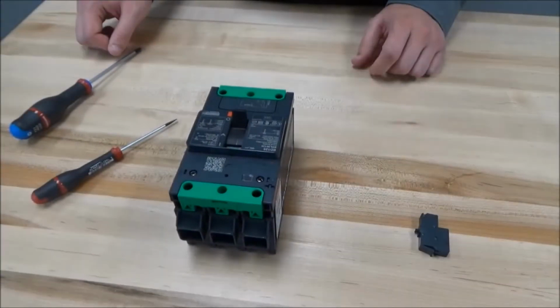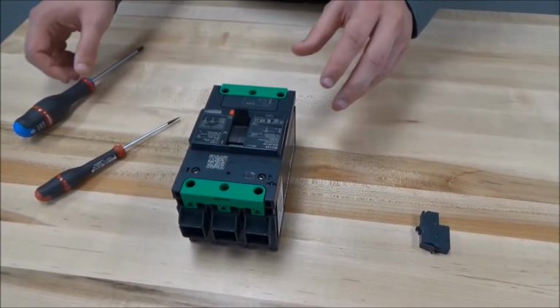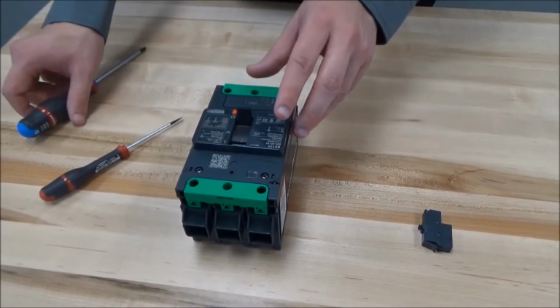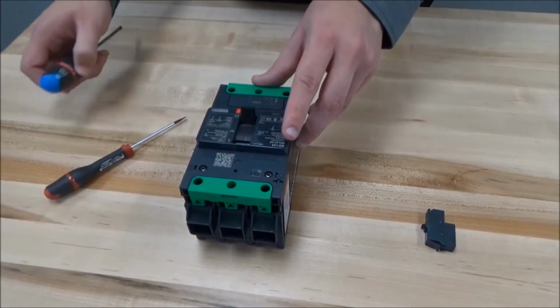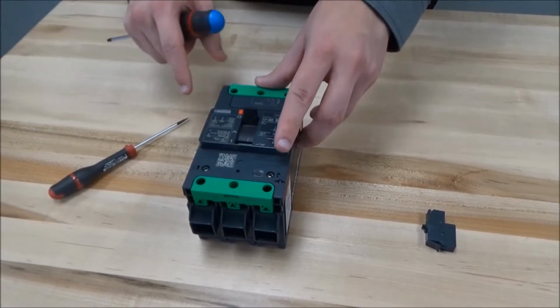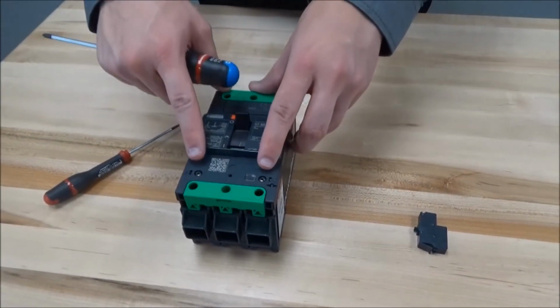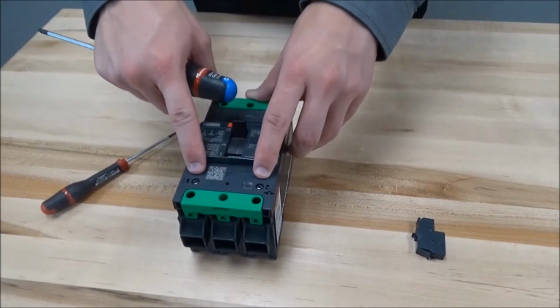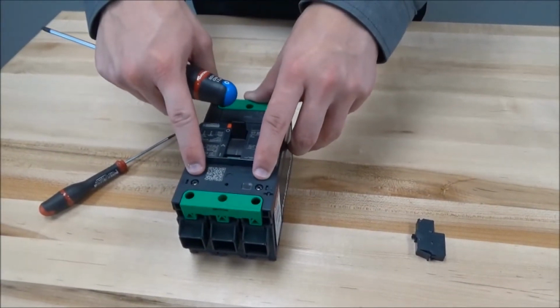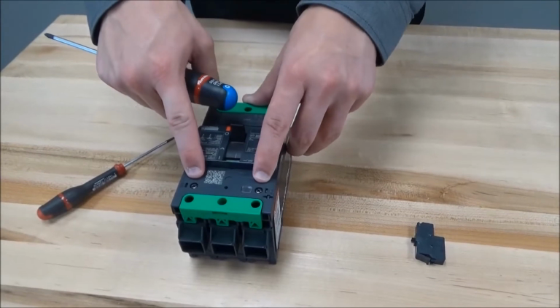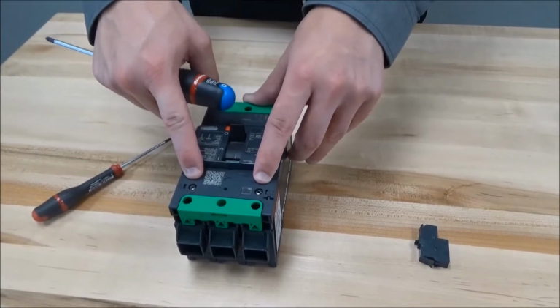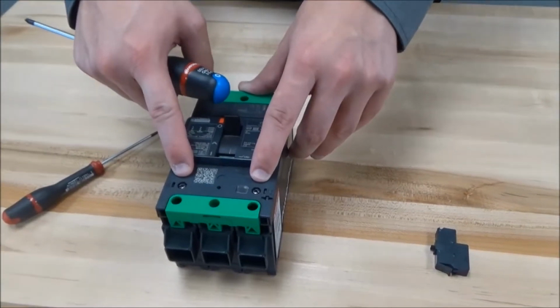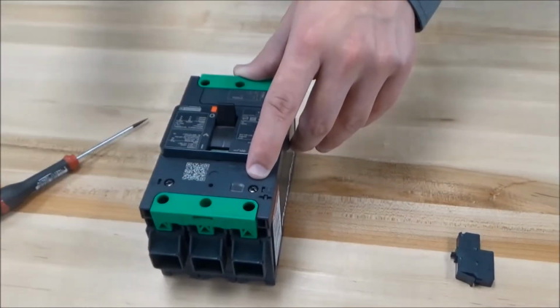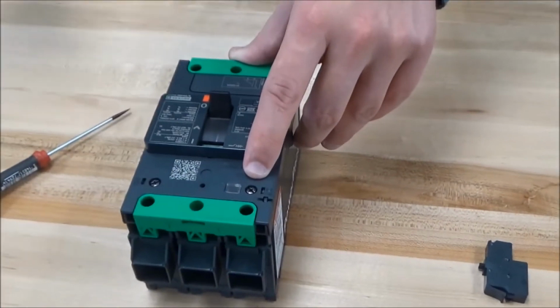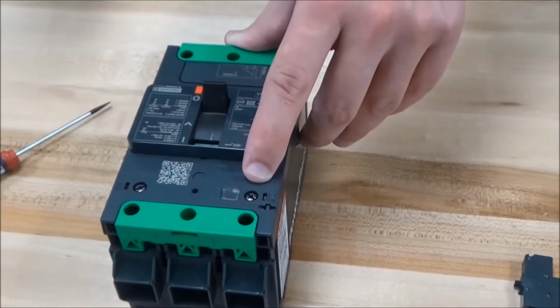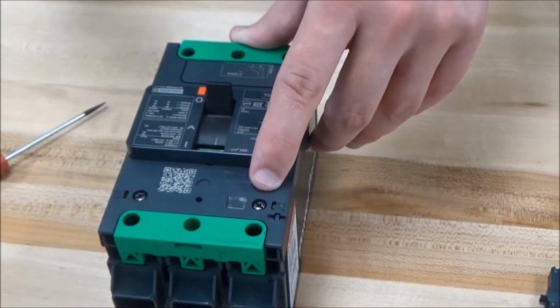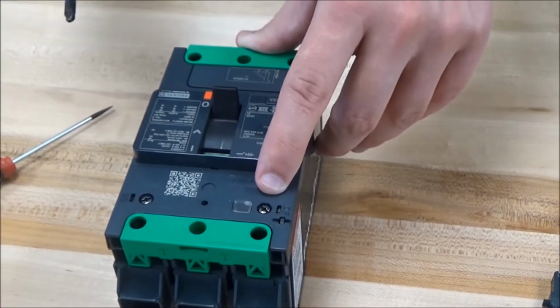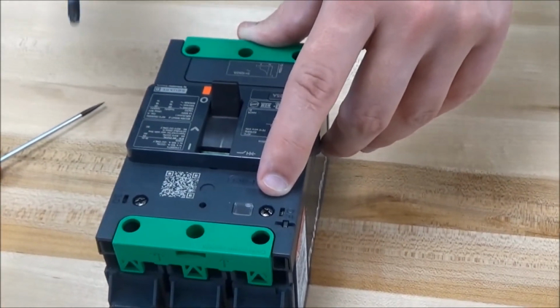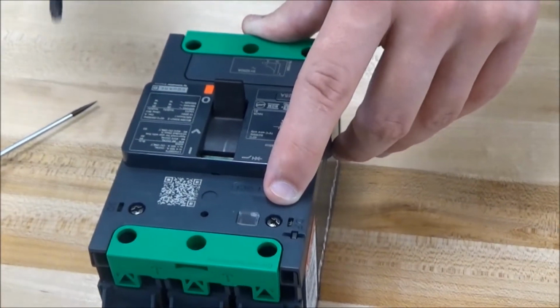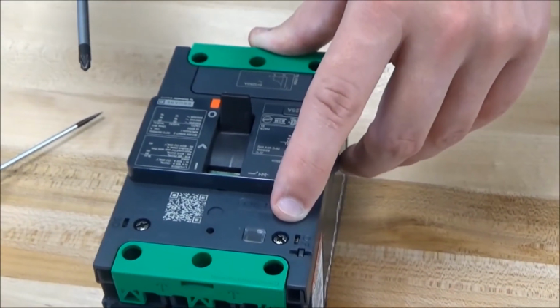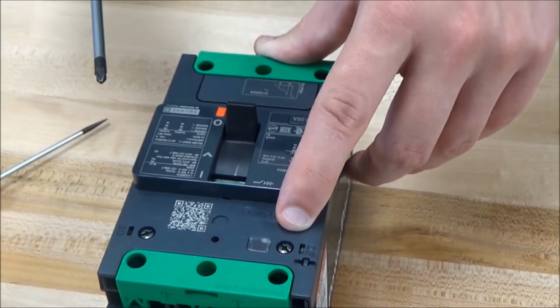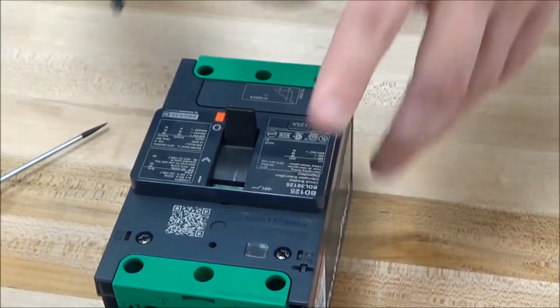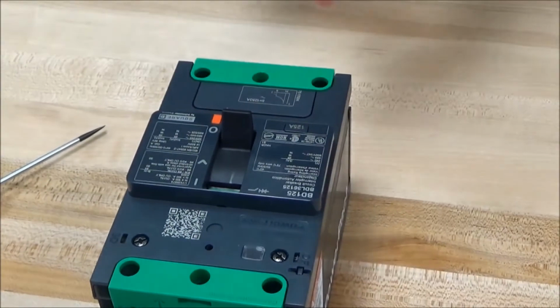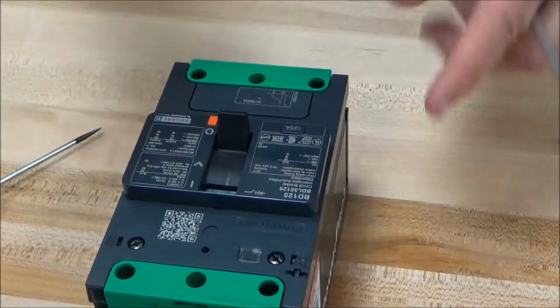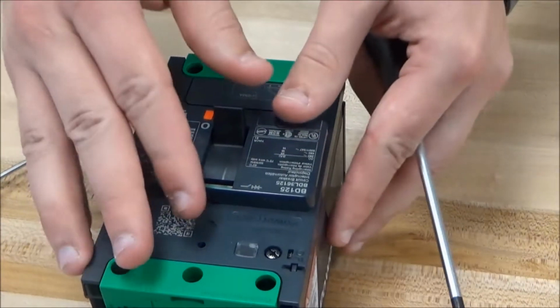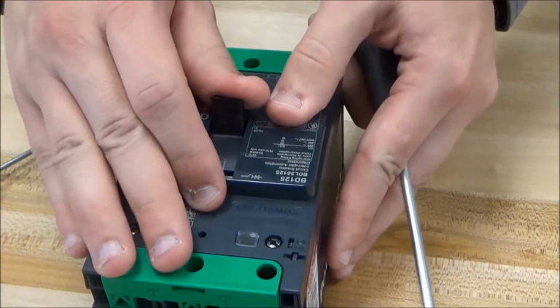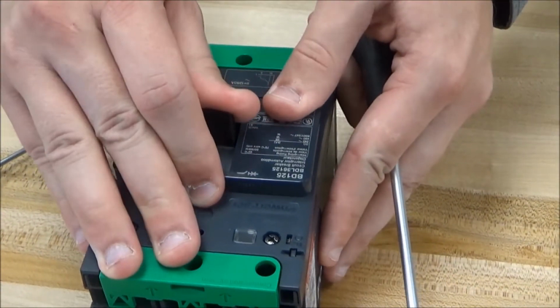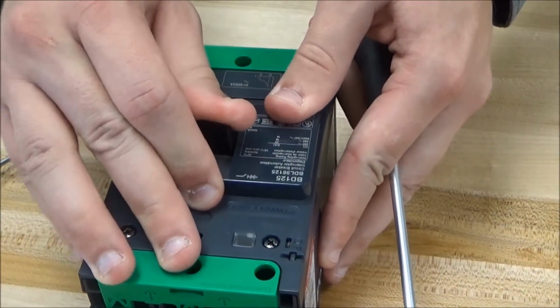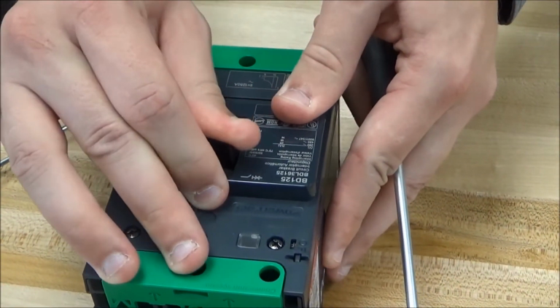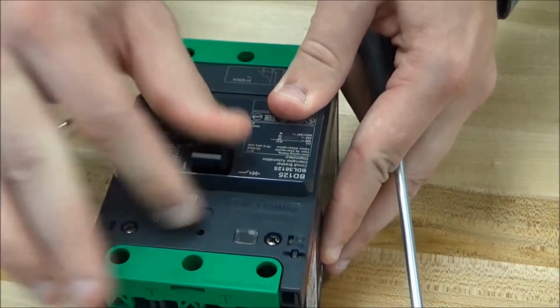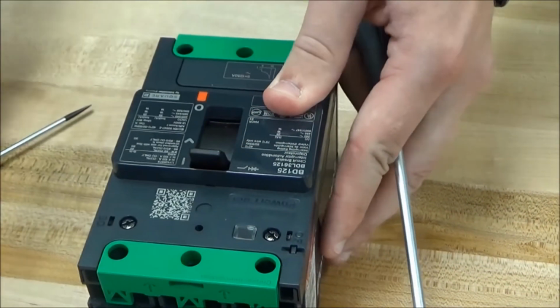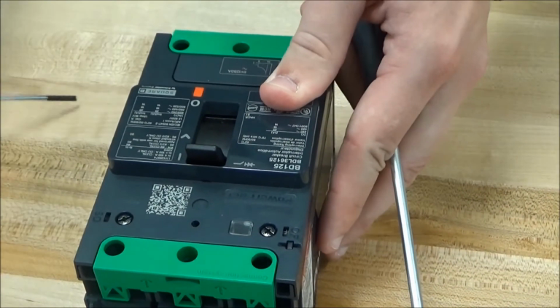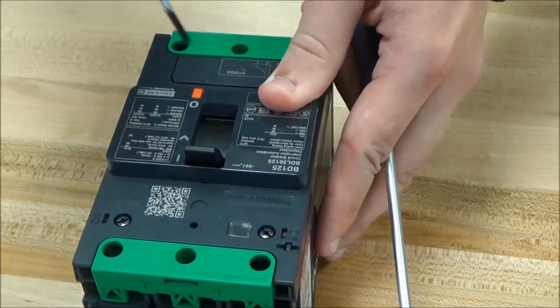First, open up the cover by removing these two screws. We recommend using a POSIDRIVE1 screwdriver. Before doing so, make sure that the circuit breaker is in the tripped position.